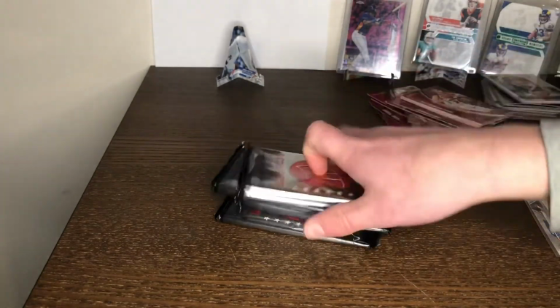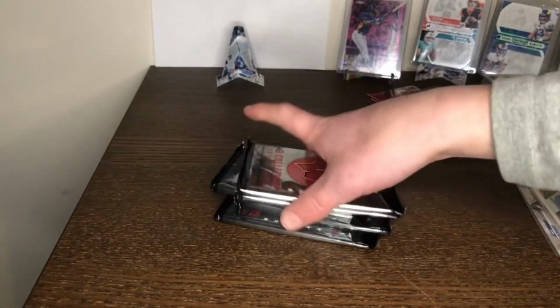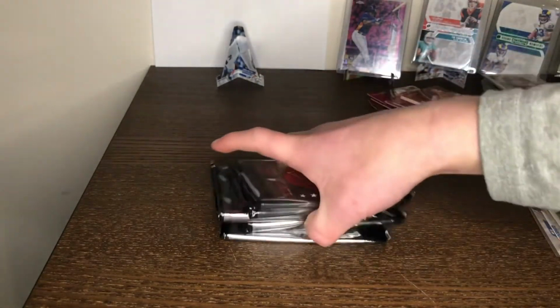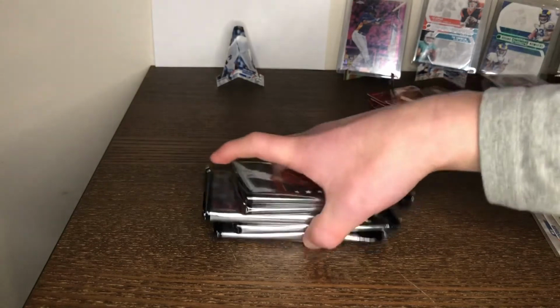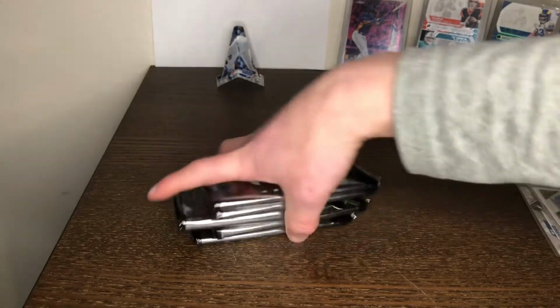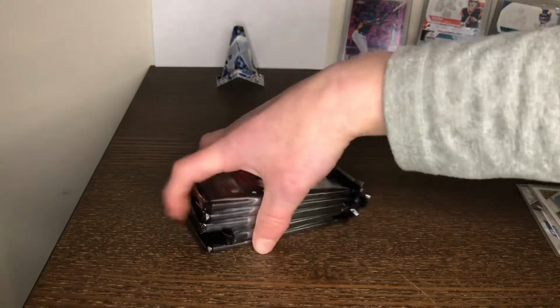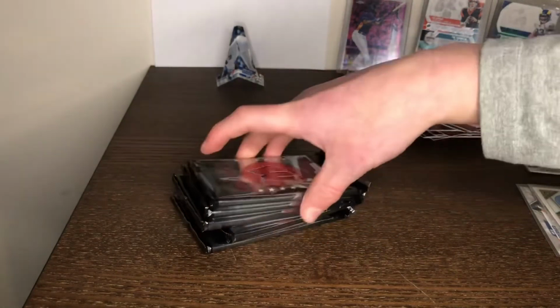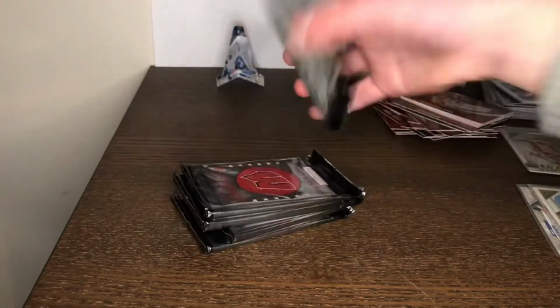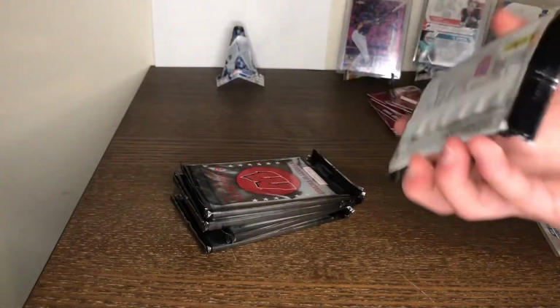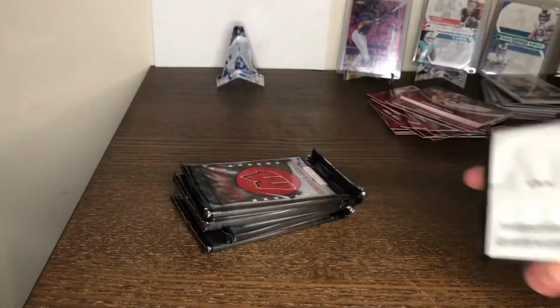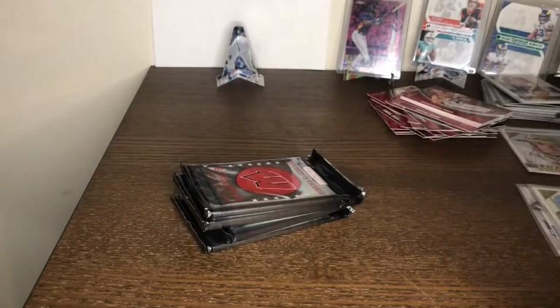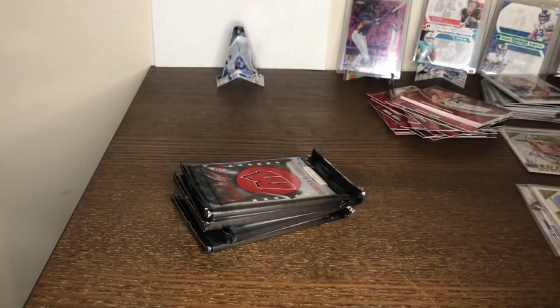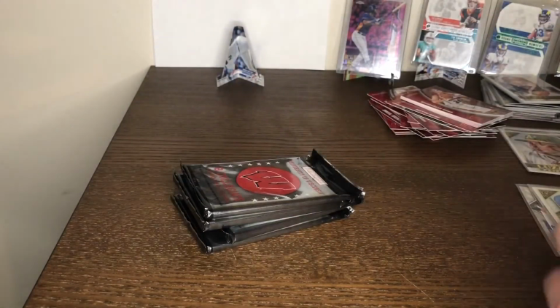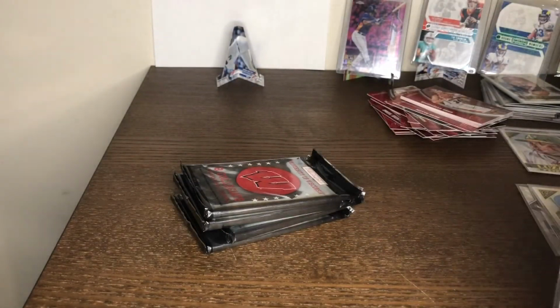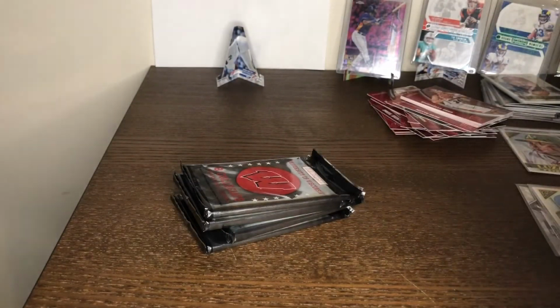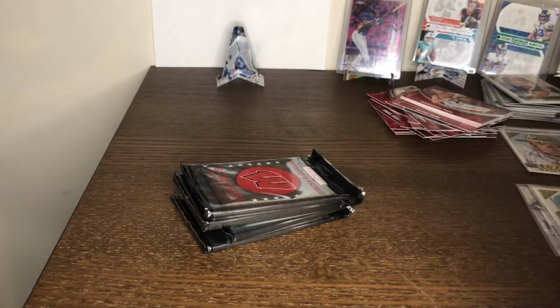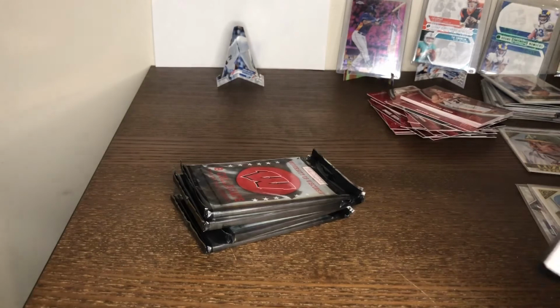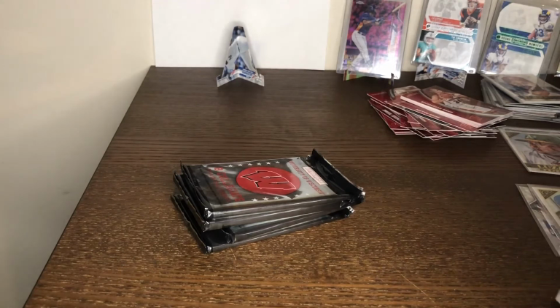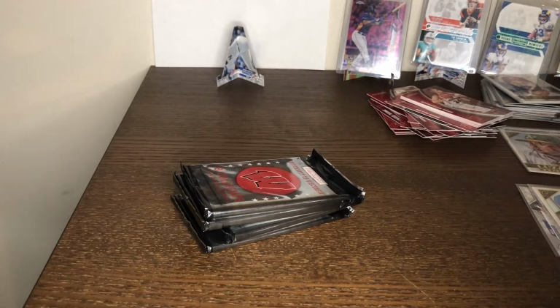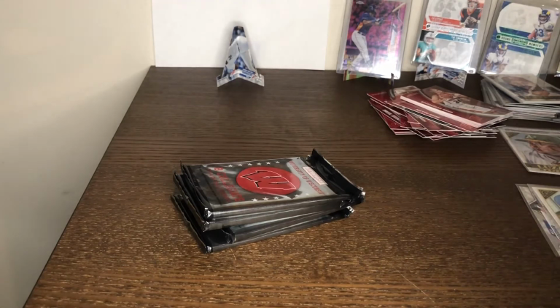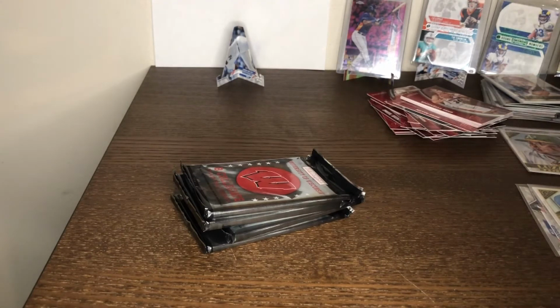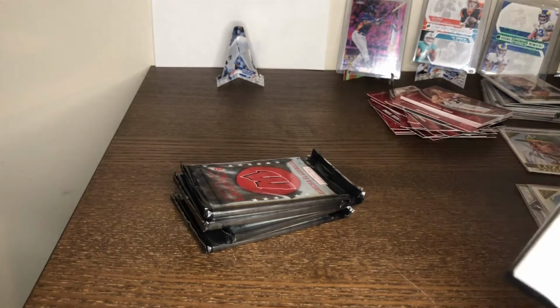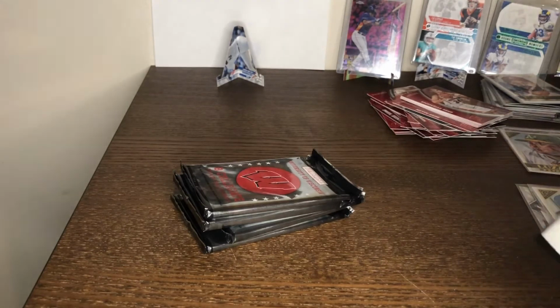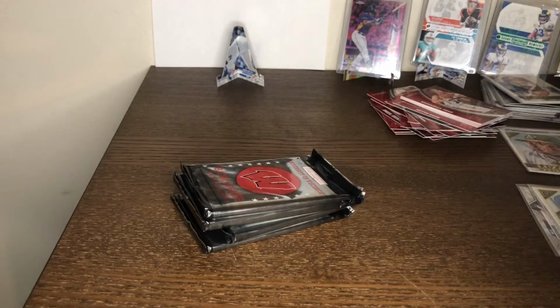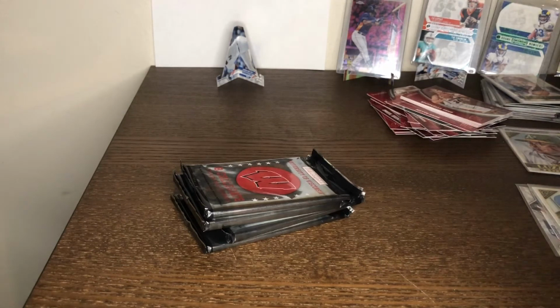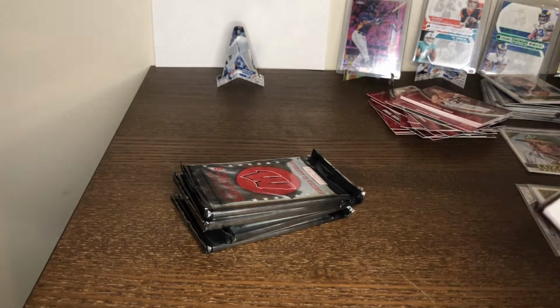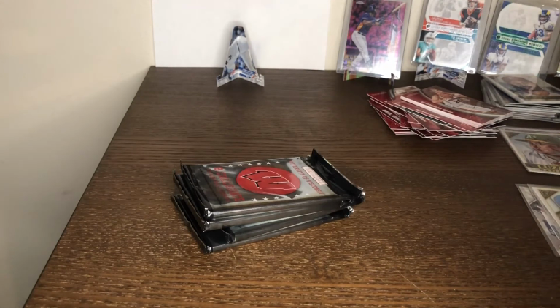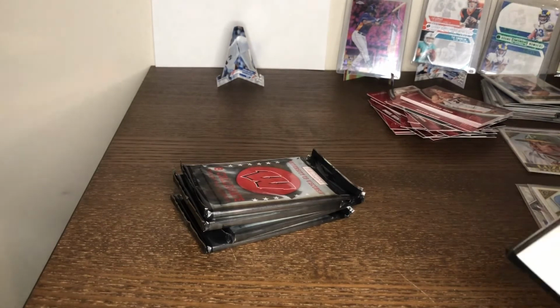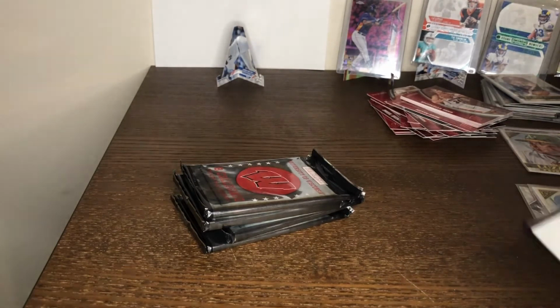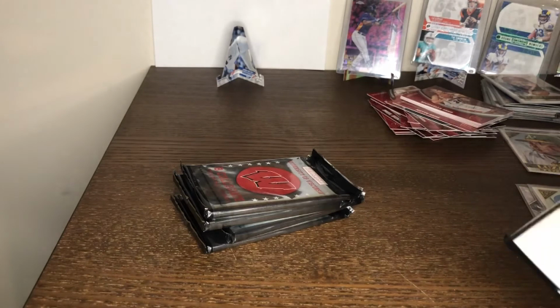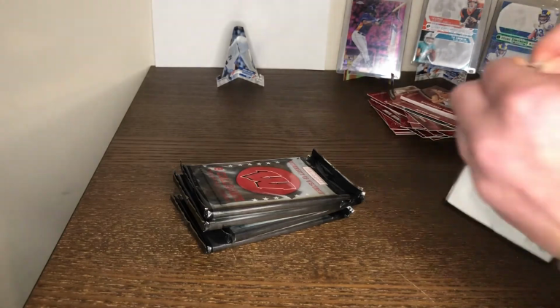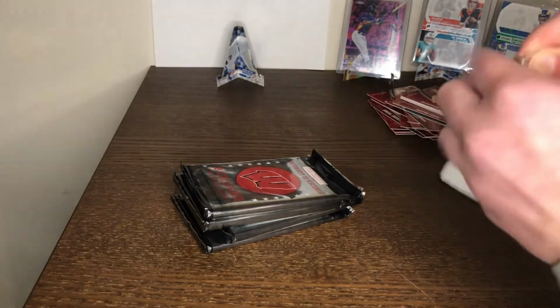Midway through. Obviously we haven't got anything really good, but I'd say this is worth $14 shipped to support your favorite team.